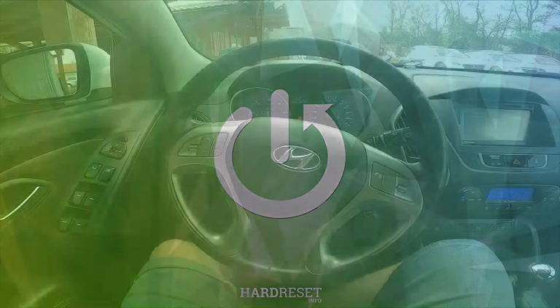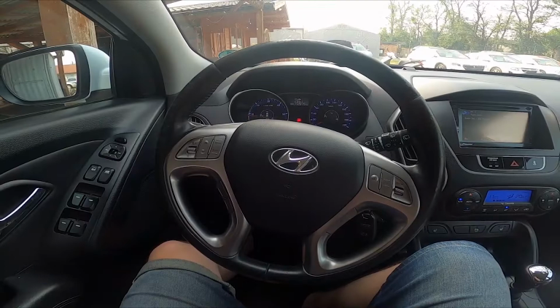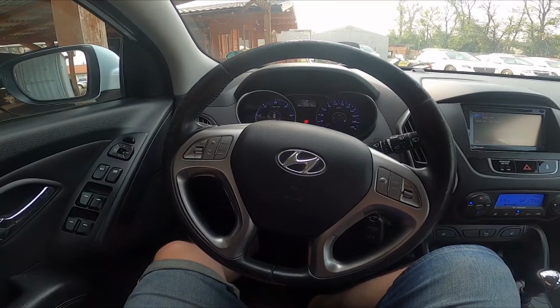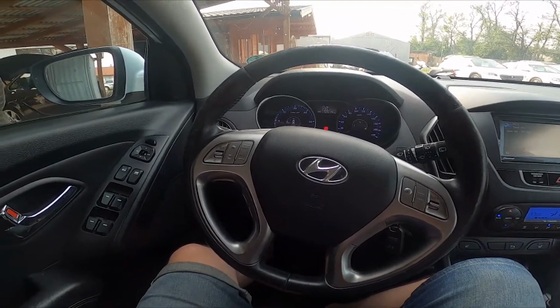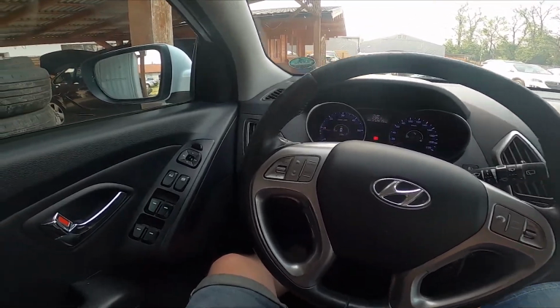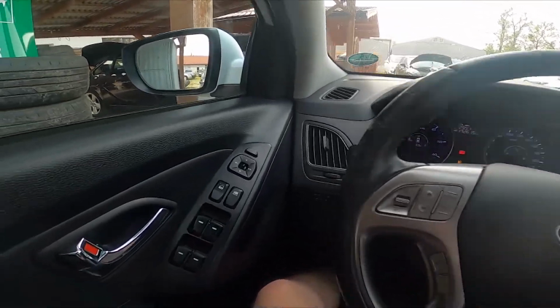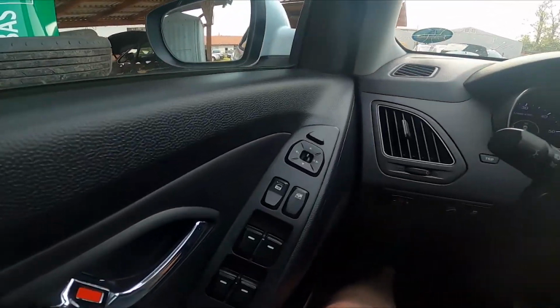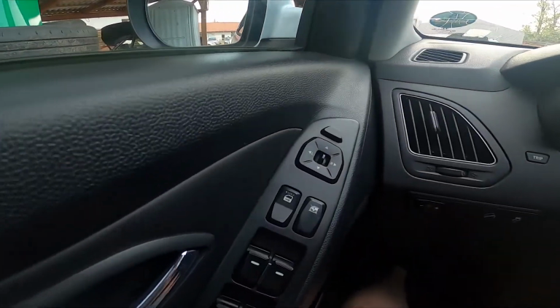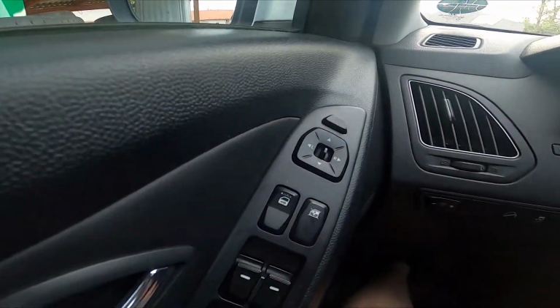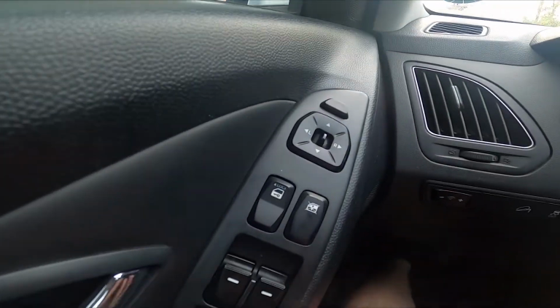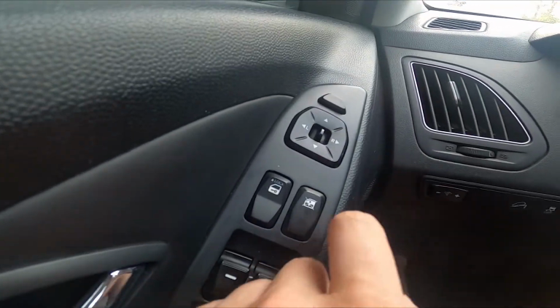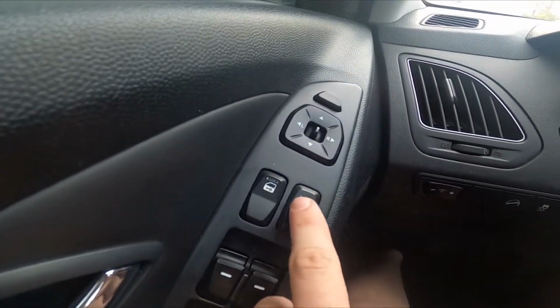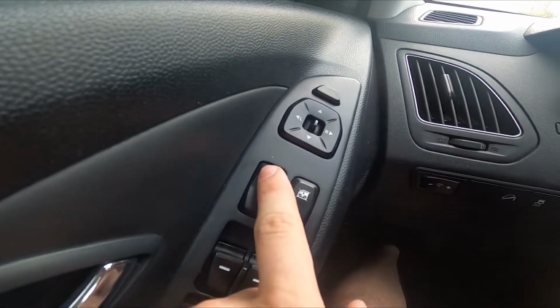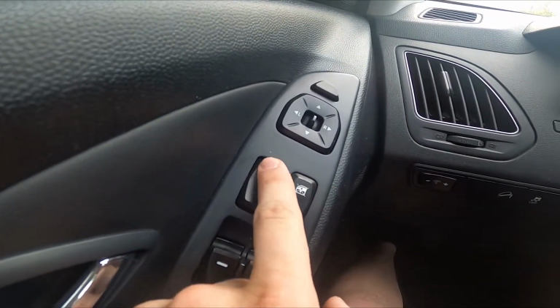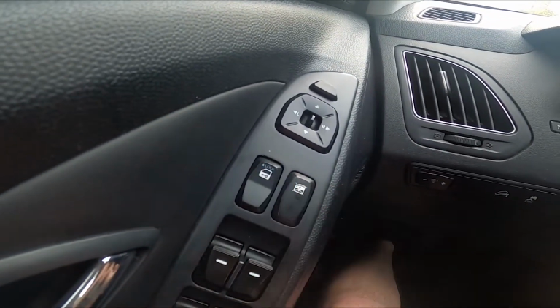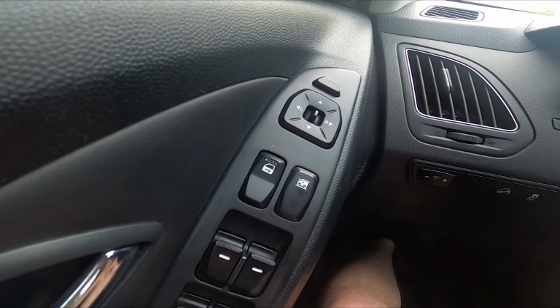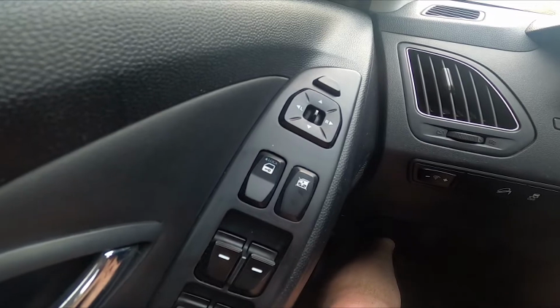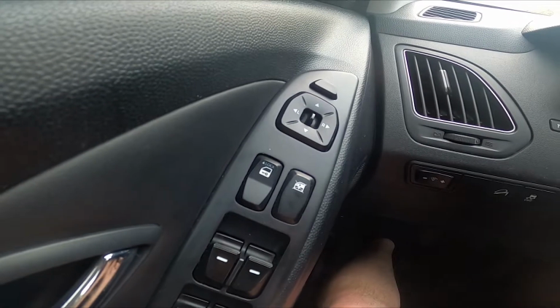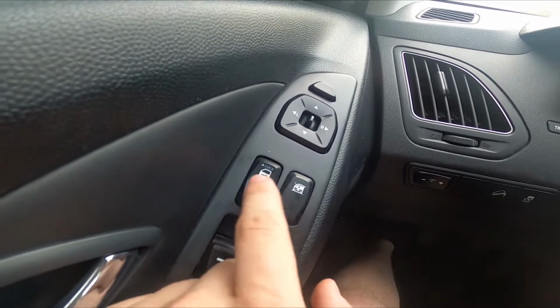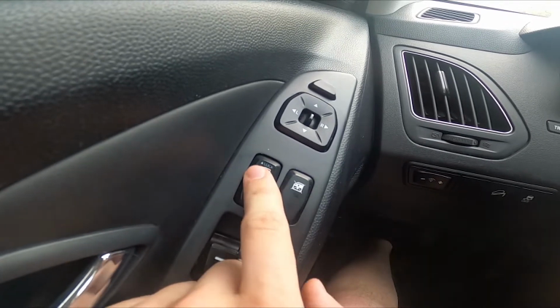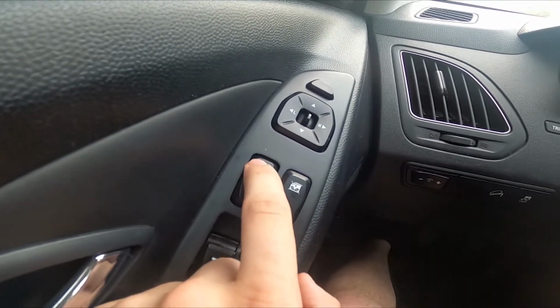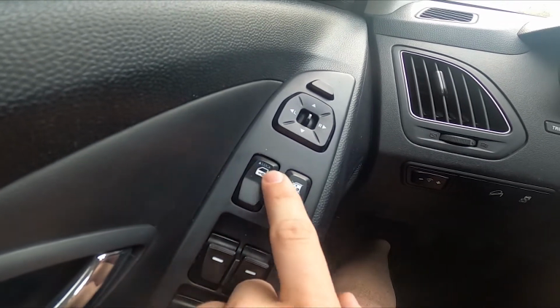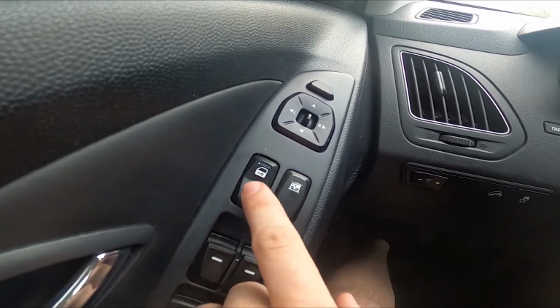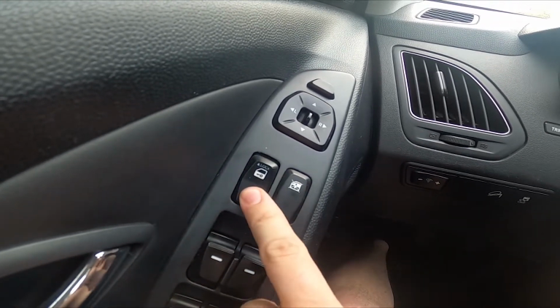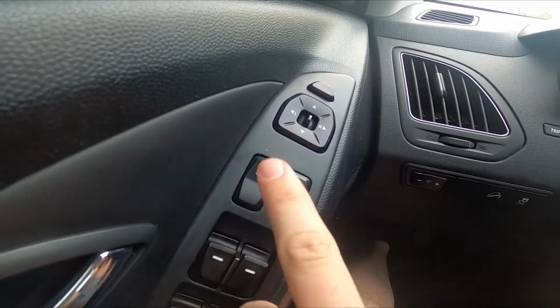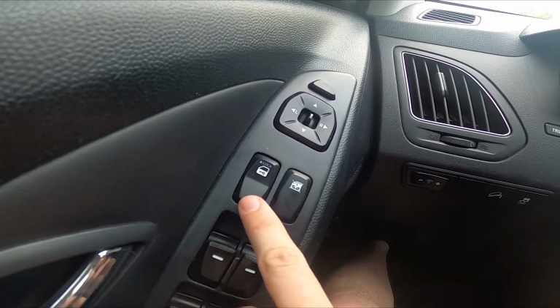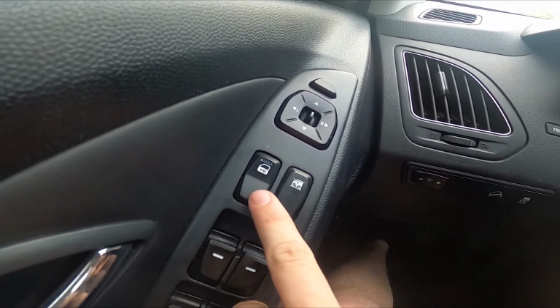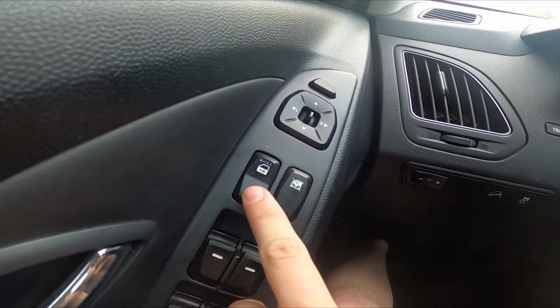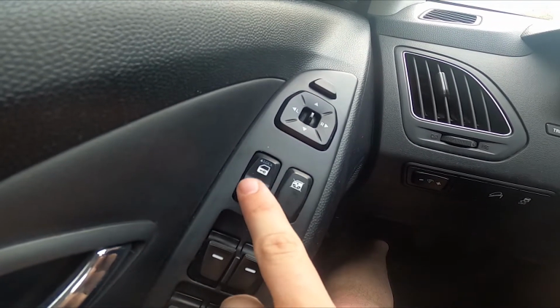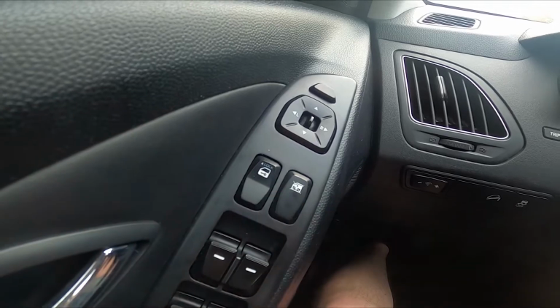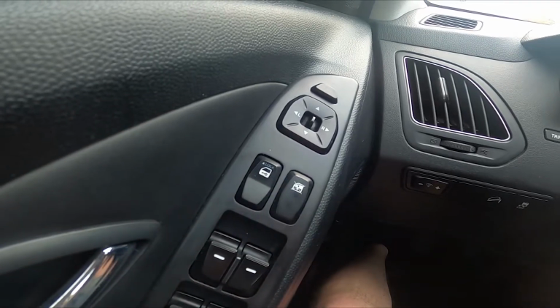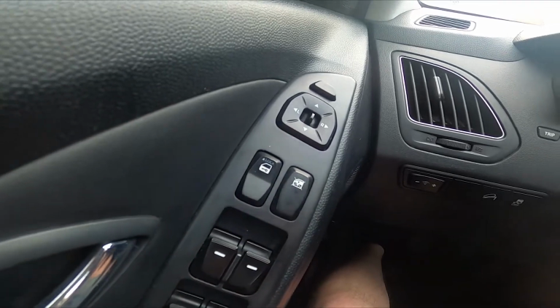In the beginning, let's take a look at the driver's door. Right here we've got this panel. Simply press the lock button to lock all the doors, and press it again, but this time on the bottom, to unlock all the doors.